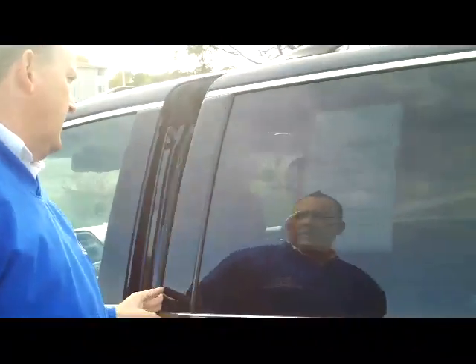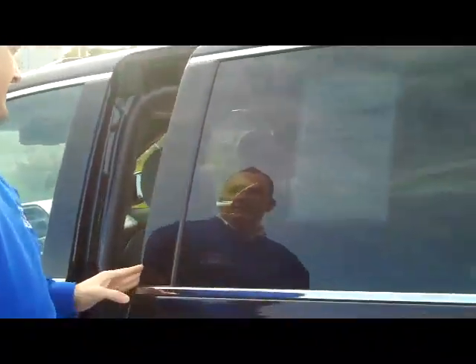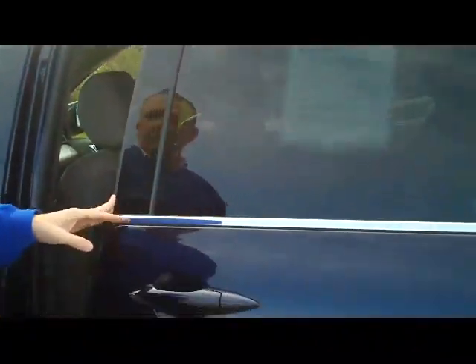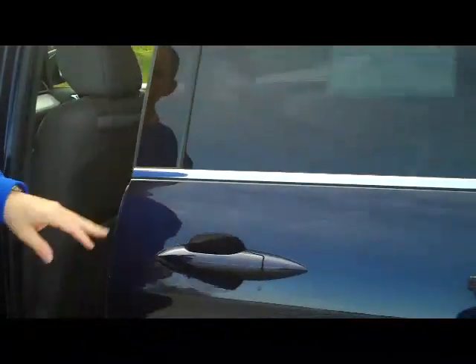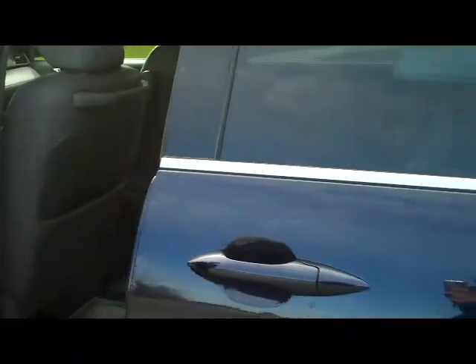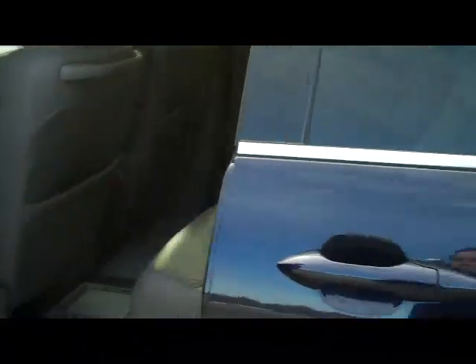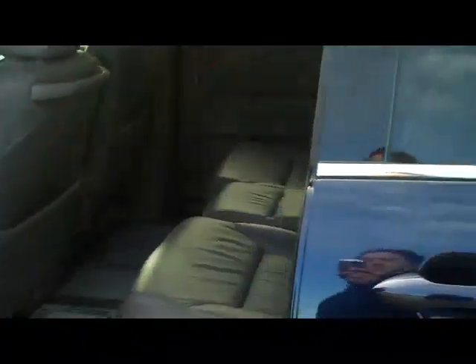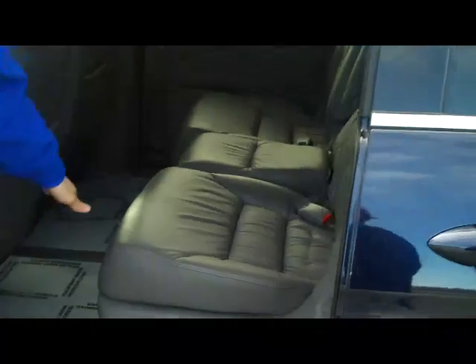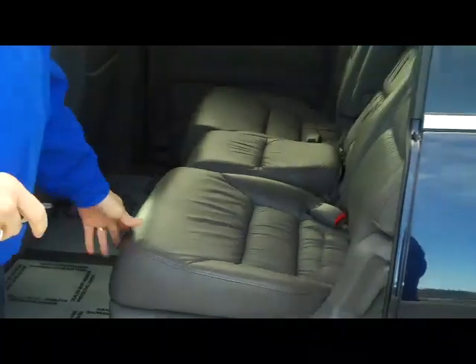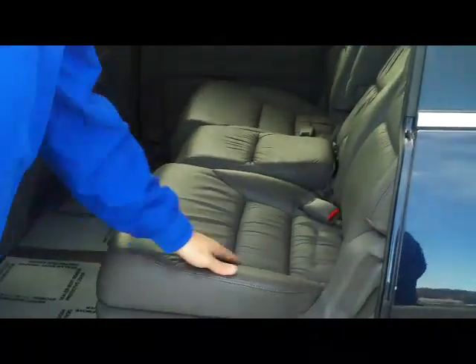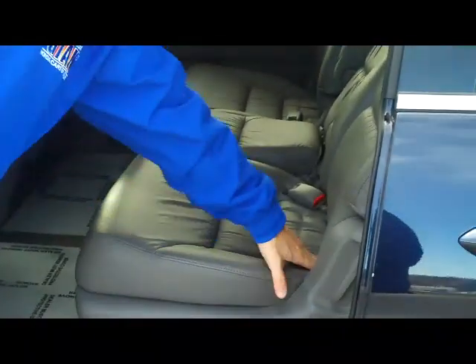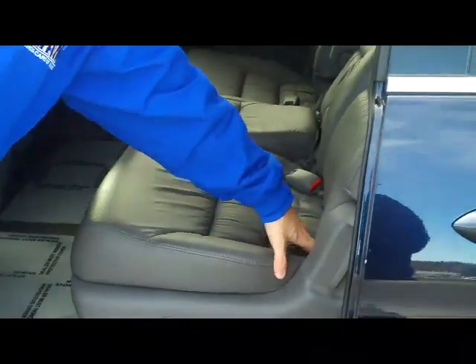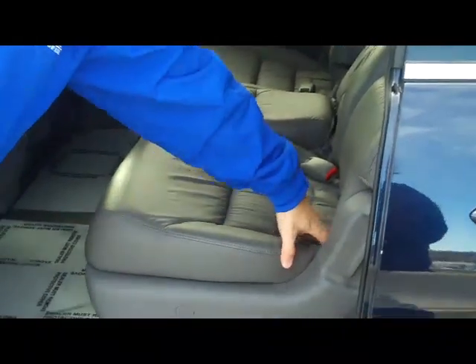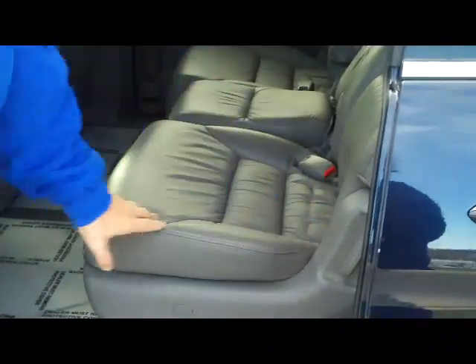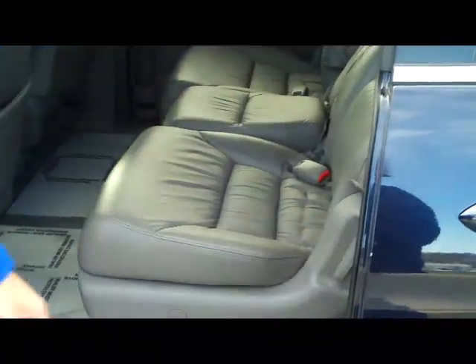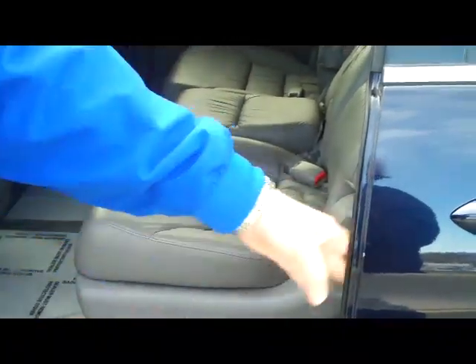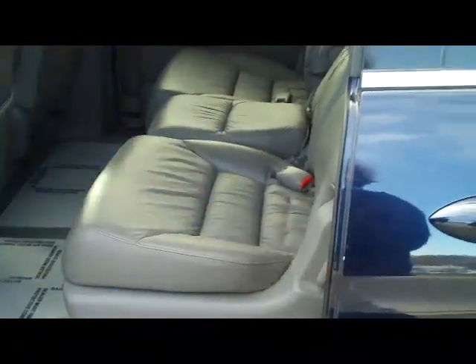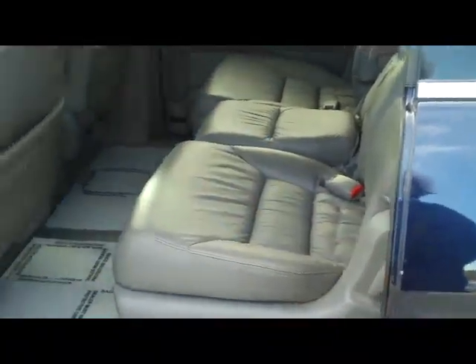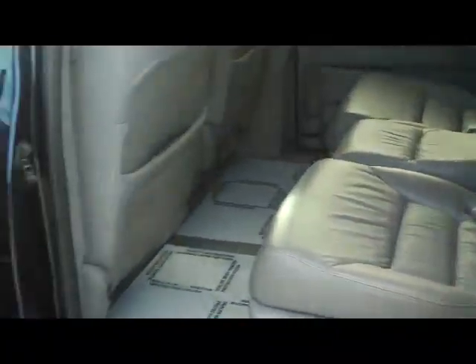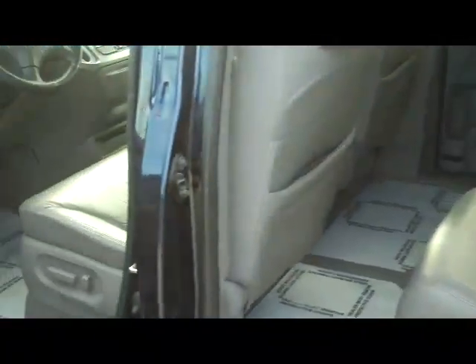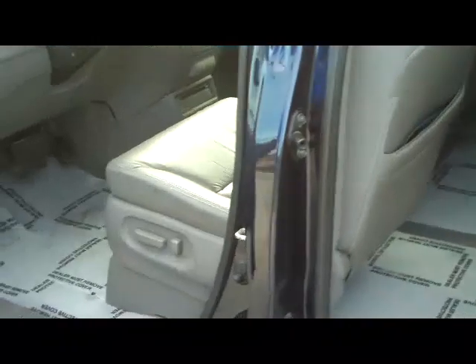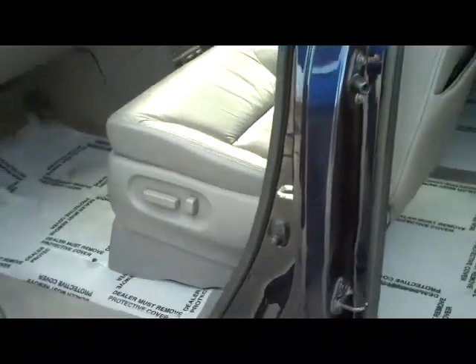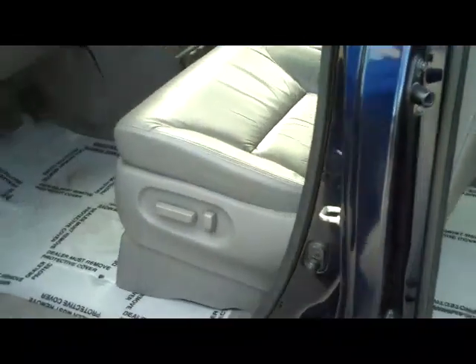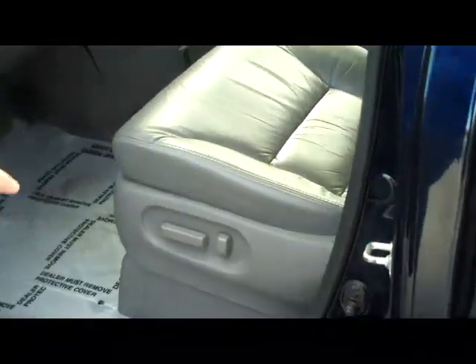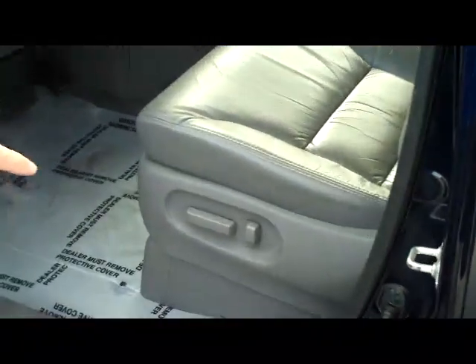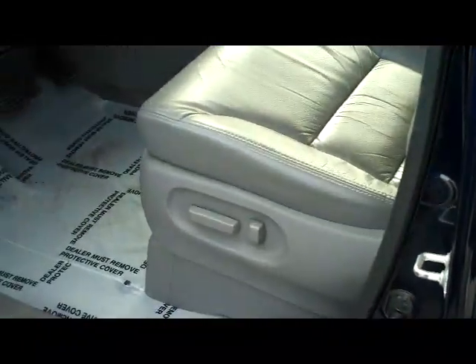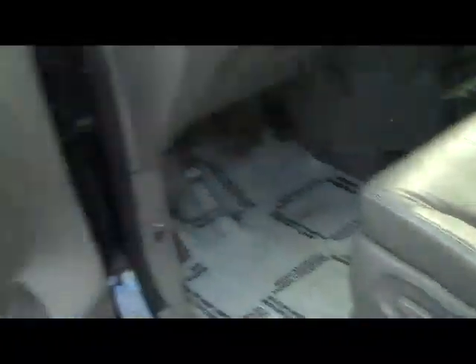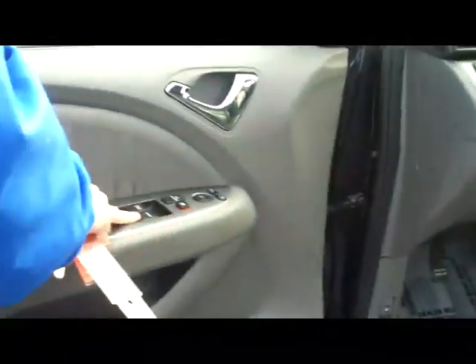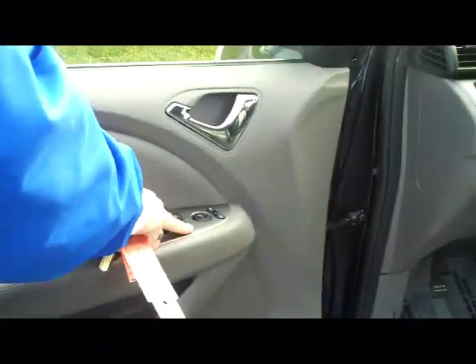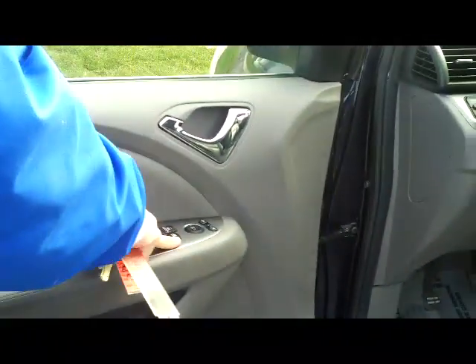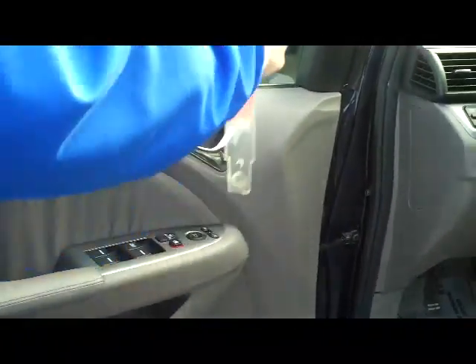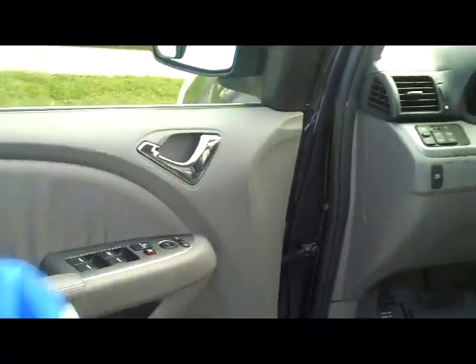You have seating for up to 8. The model does still have the lazy susan, latch for your car seats and child security door locks. You have your 8-way power driver seat, power windows, power locks, and power mirrors.